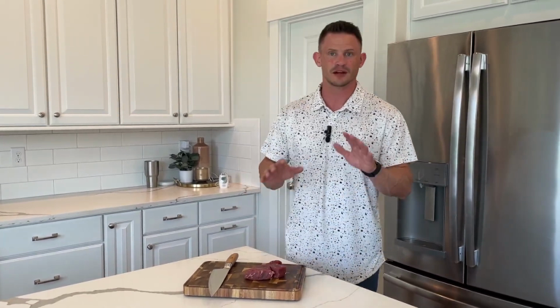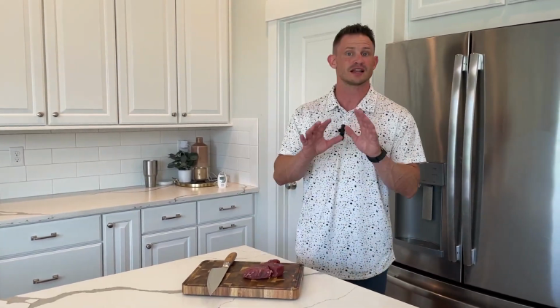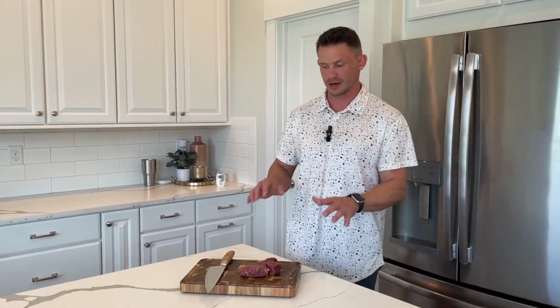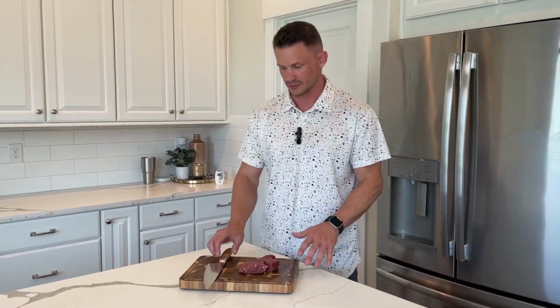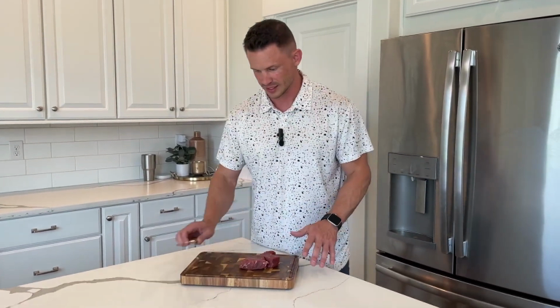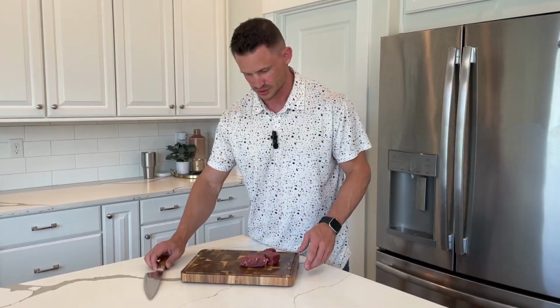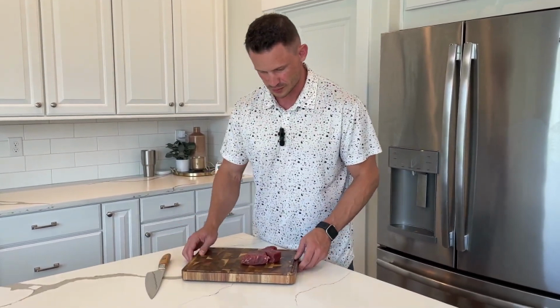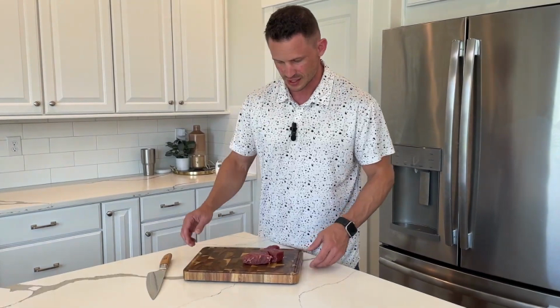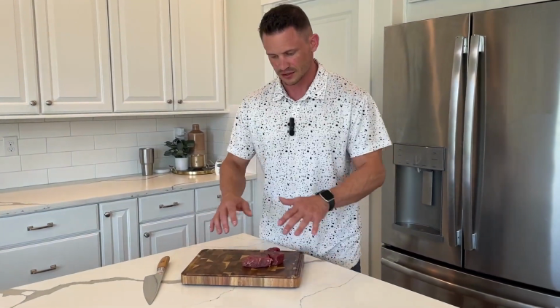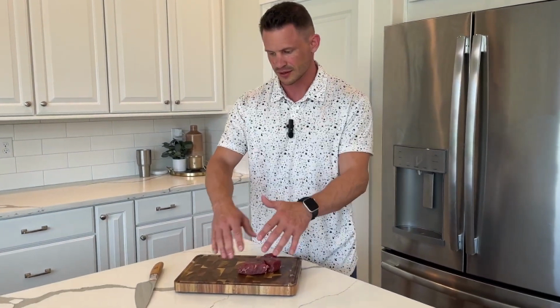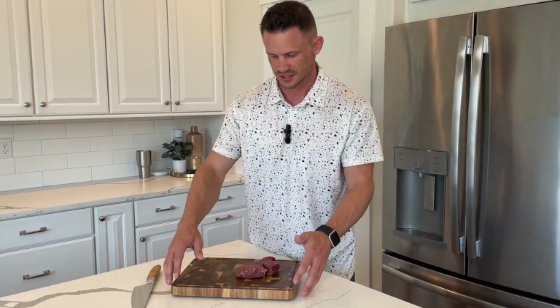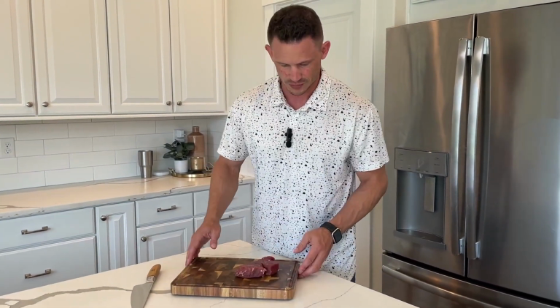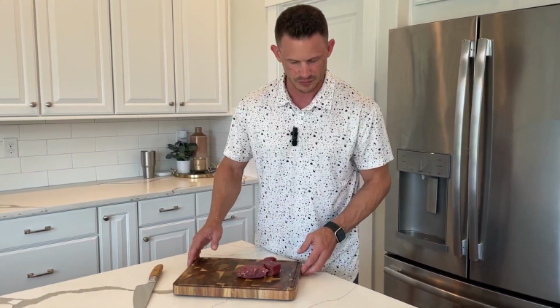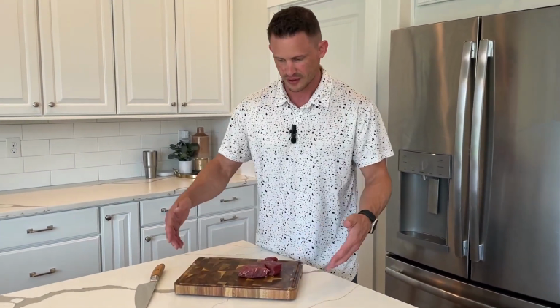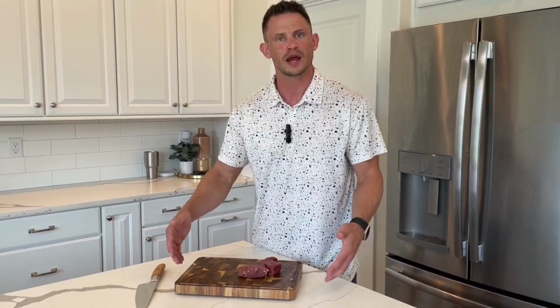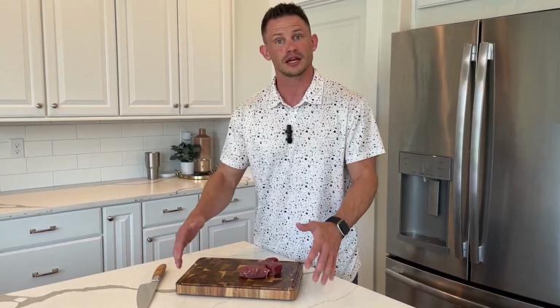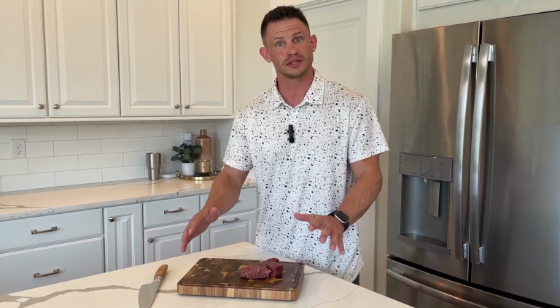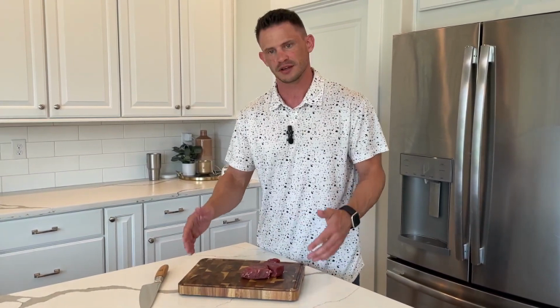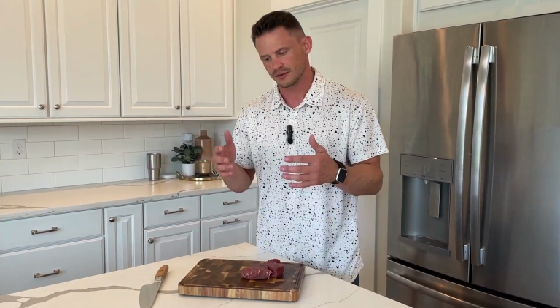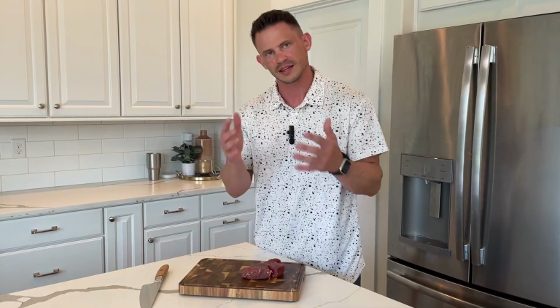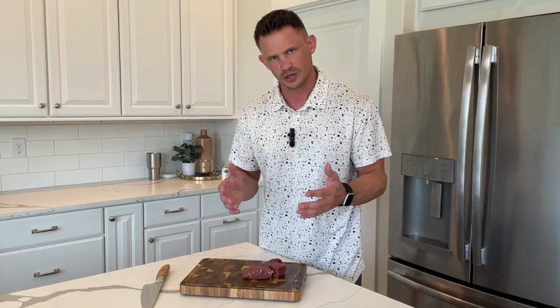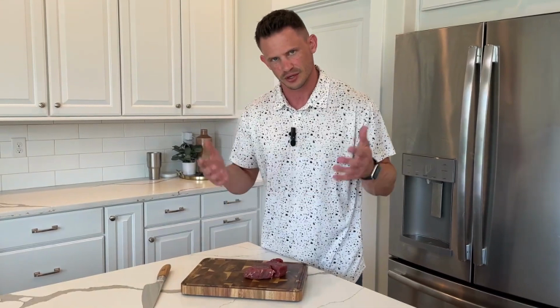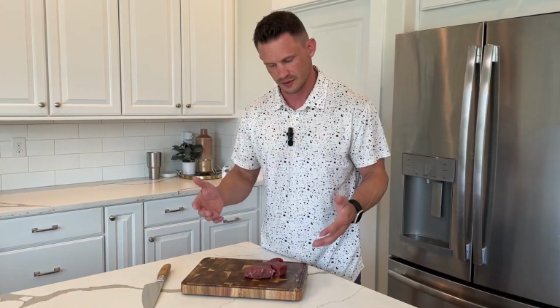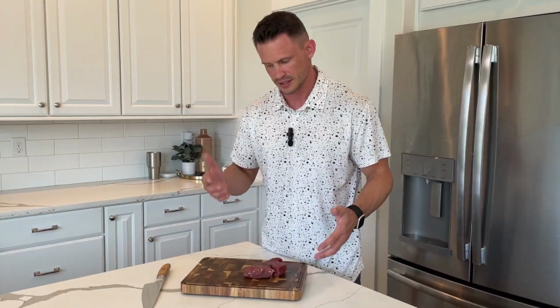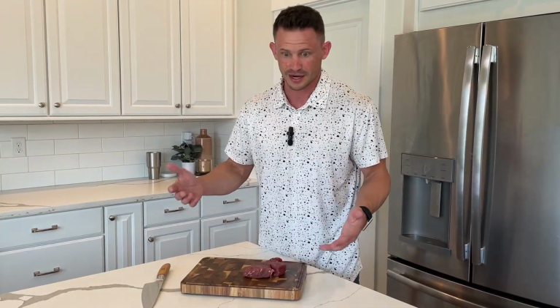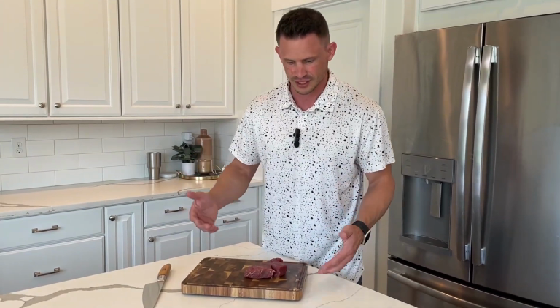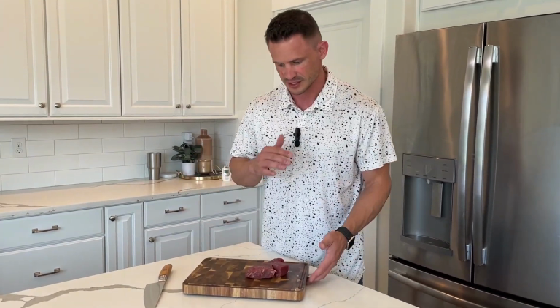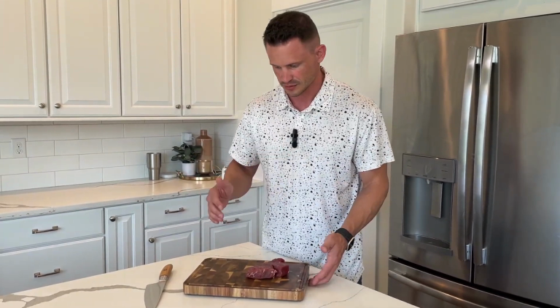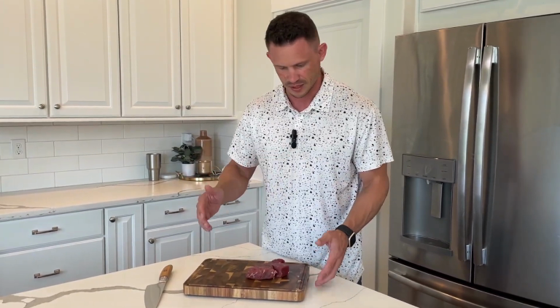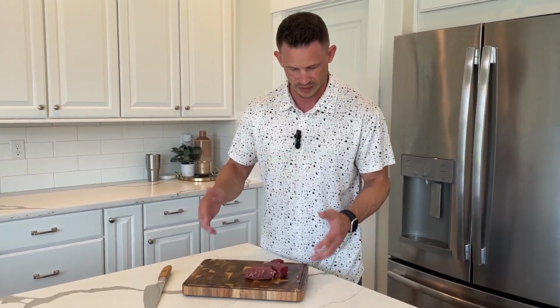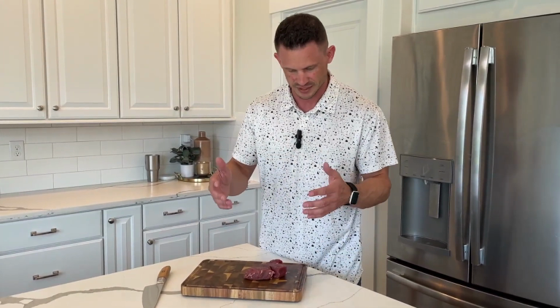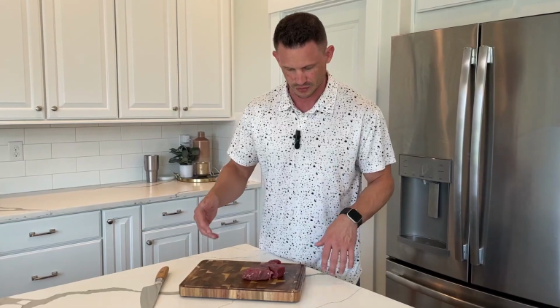There are a couple of things that I love about it for cooking purposes. A lot of the times when you see these nice wood cutting boards, there are no handles. It looks really nice, but when you're a cook, you care about functionality and looks. So this has the best of both worlds.